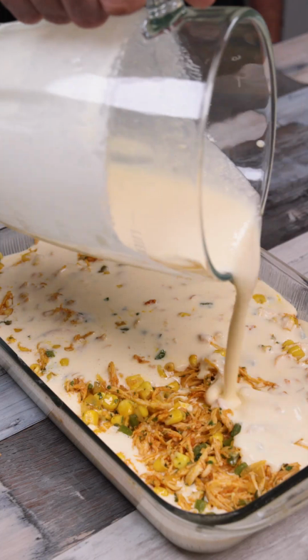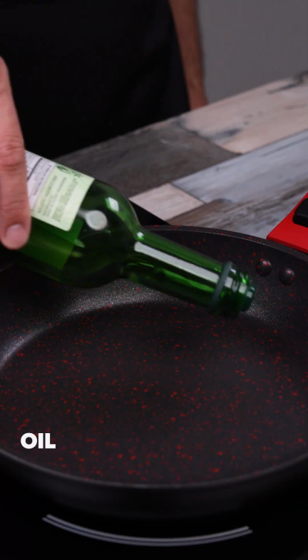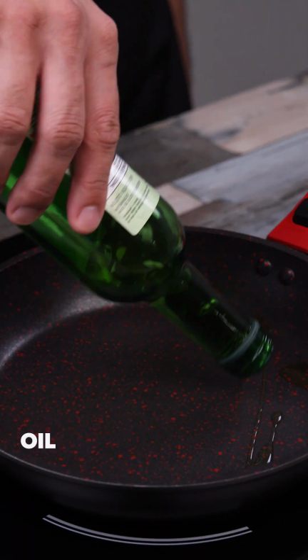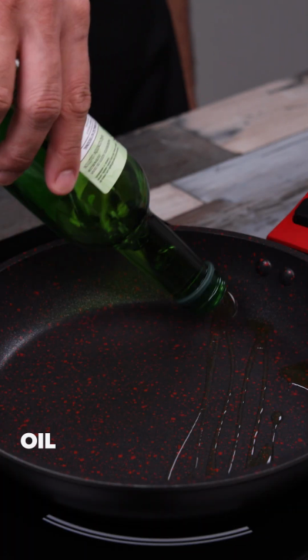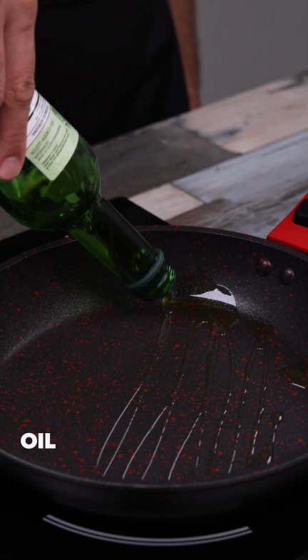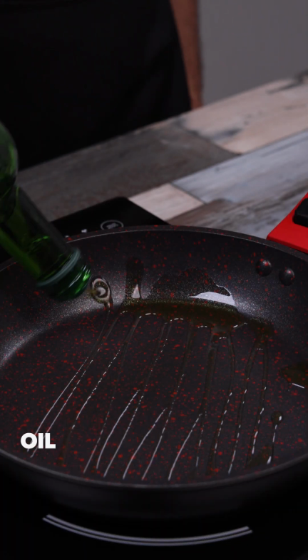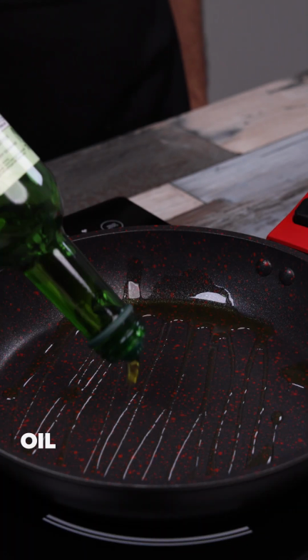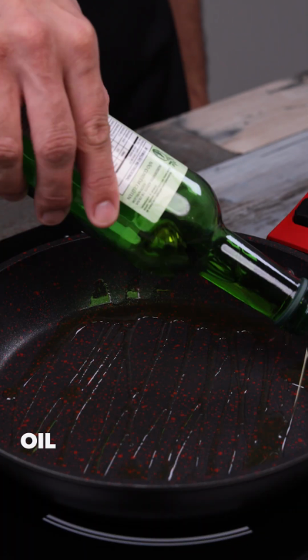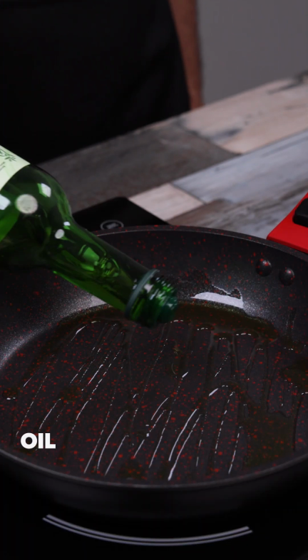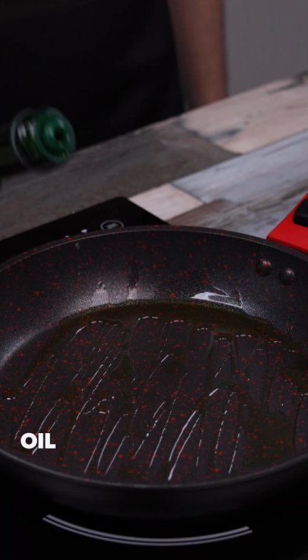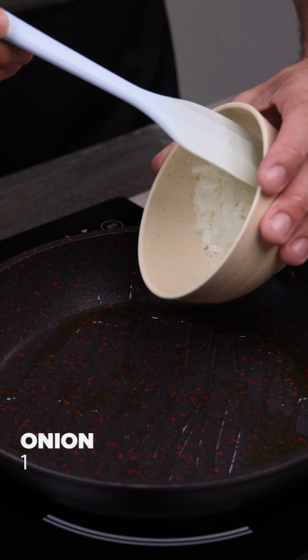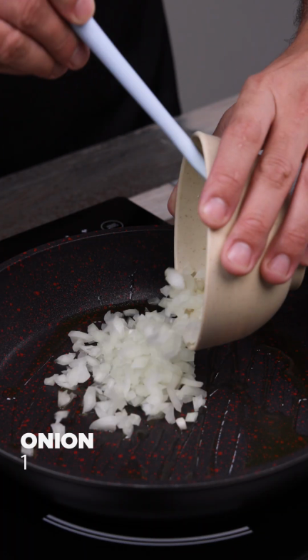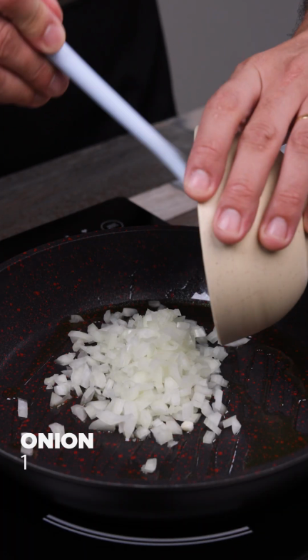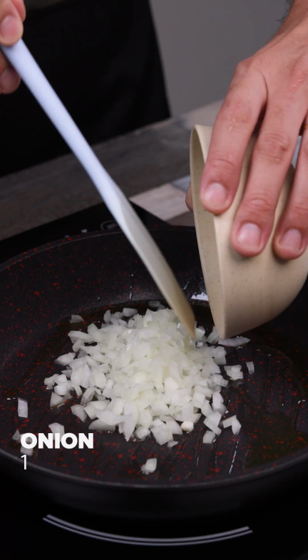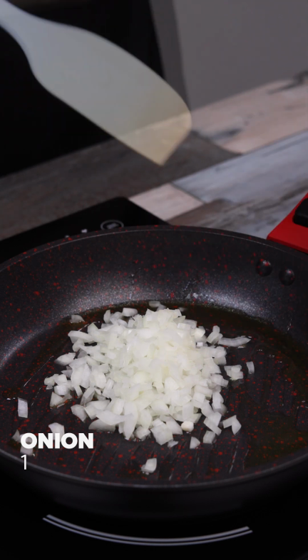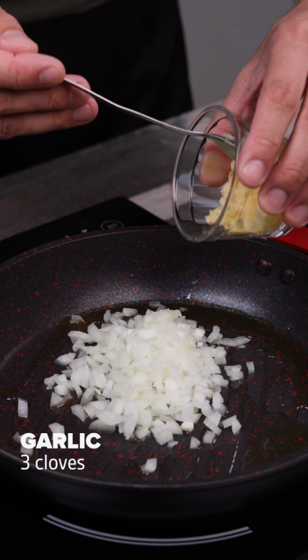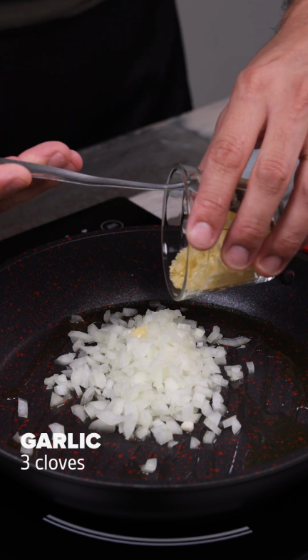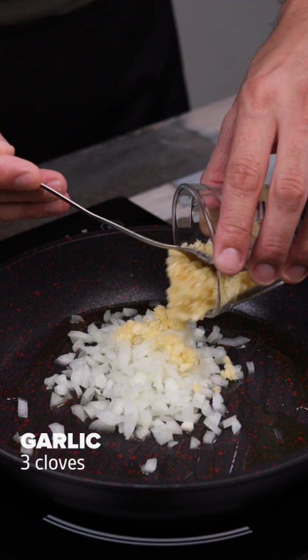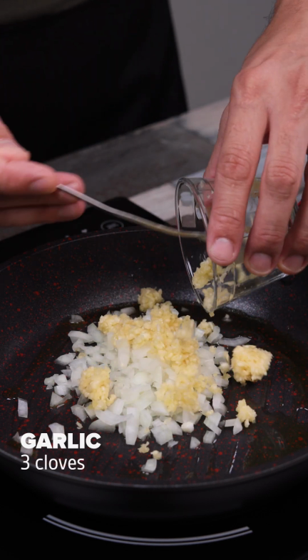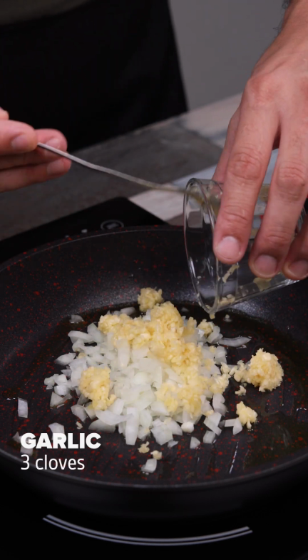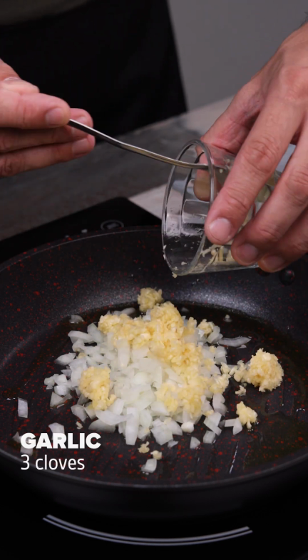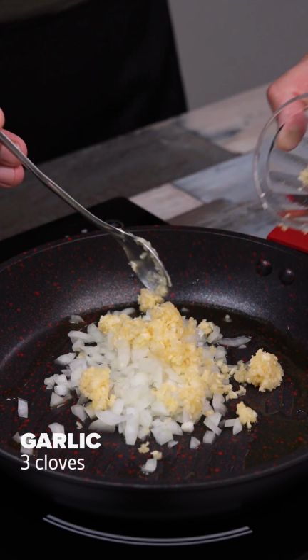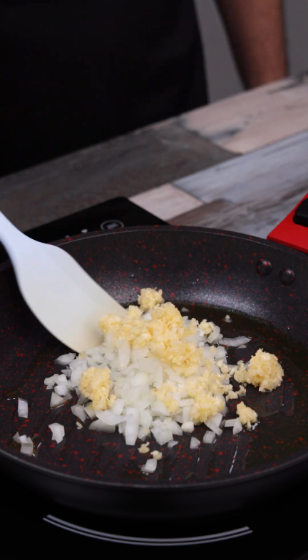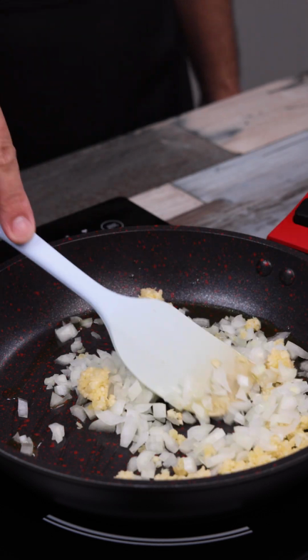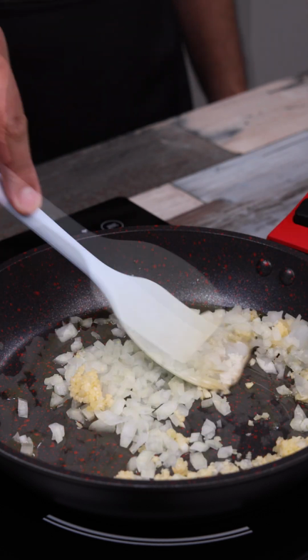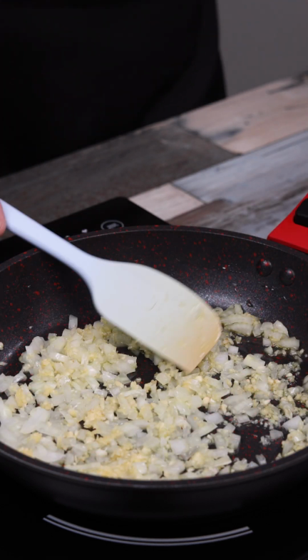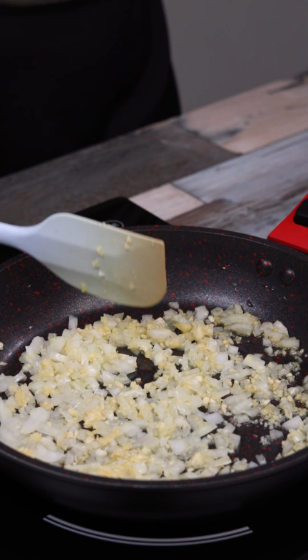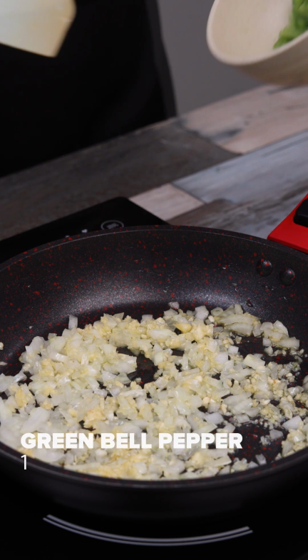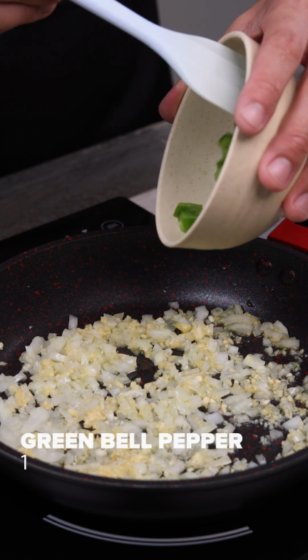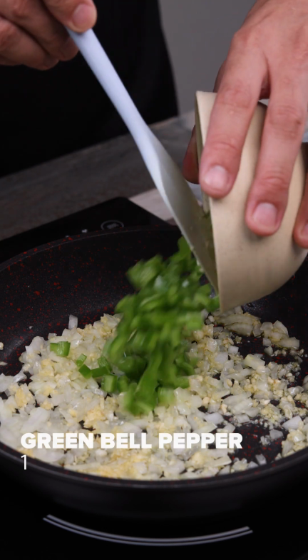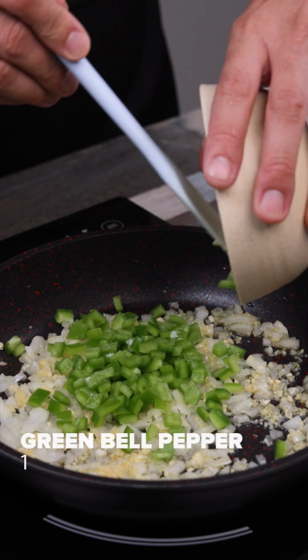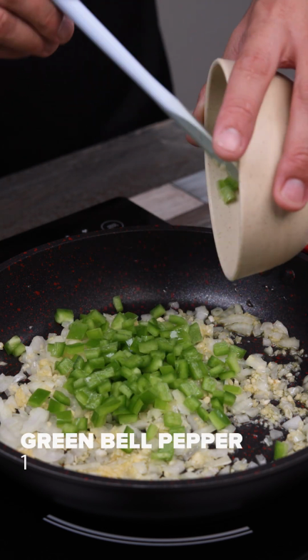In a pan, I add oil, a chopped onion, here I have 3 cloves of chopped garlic, and I add 1 chopped green bell pepper and sauté it all together.